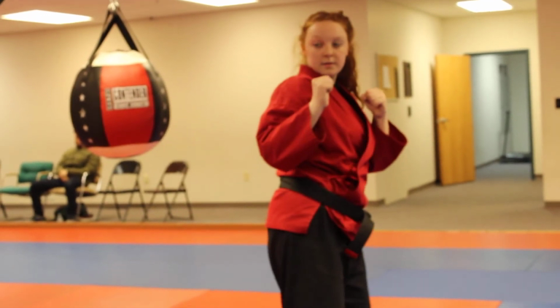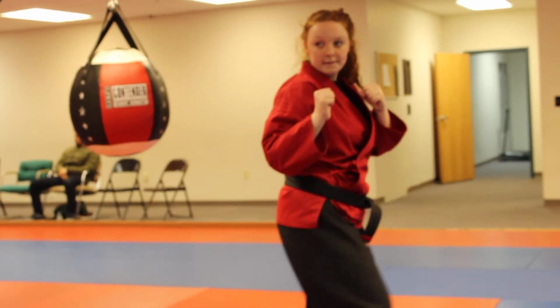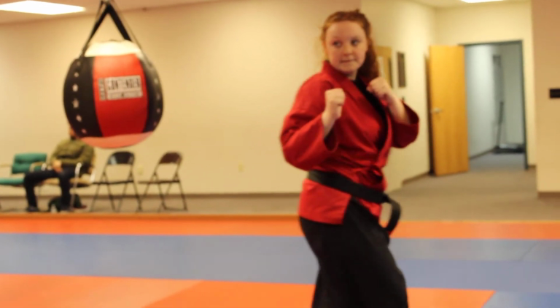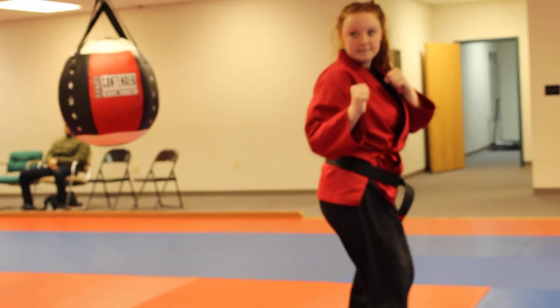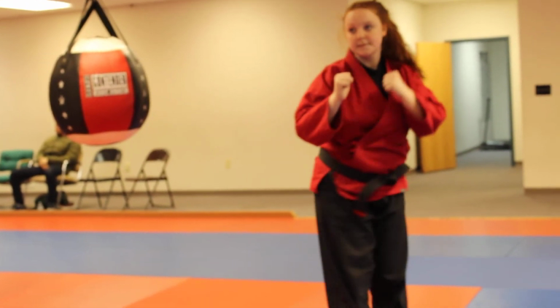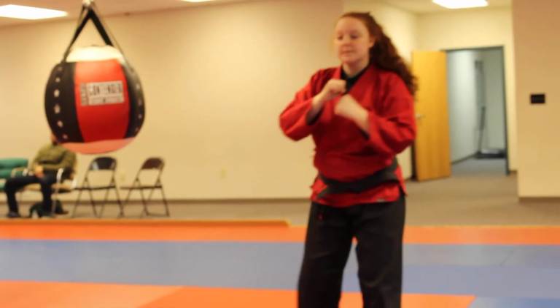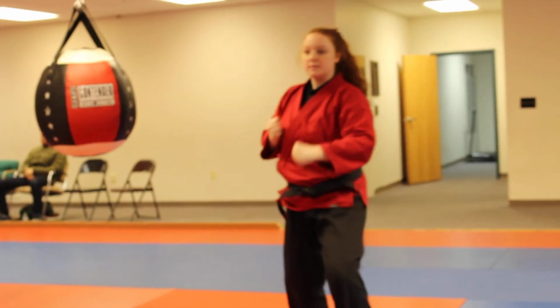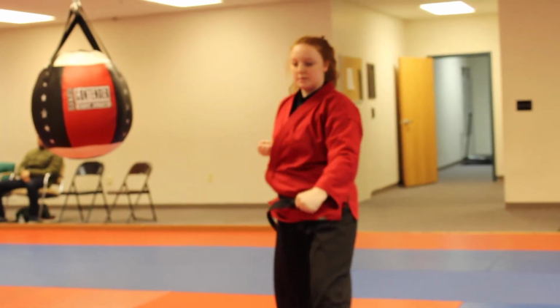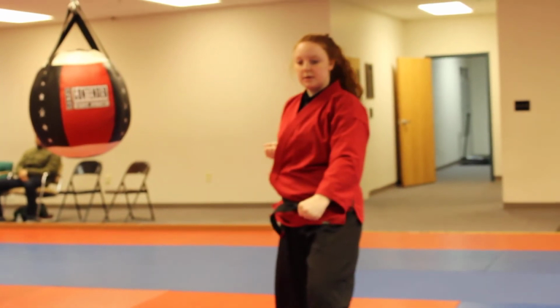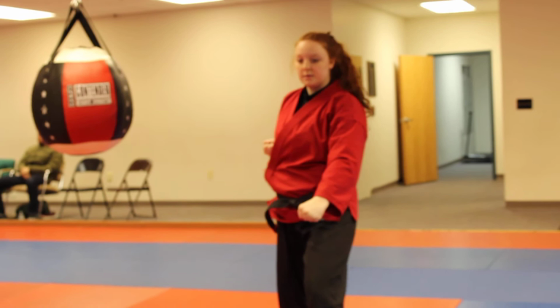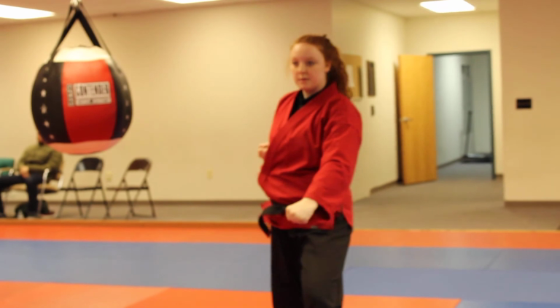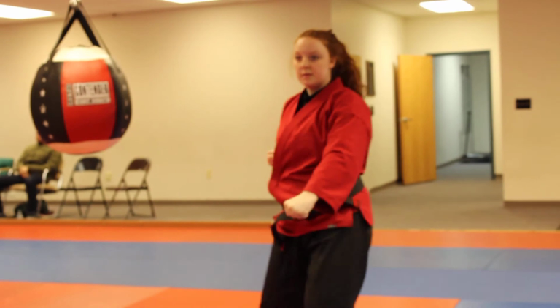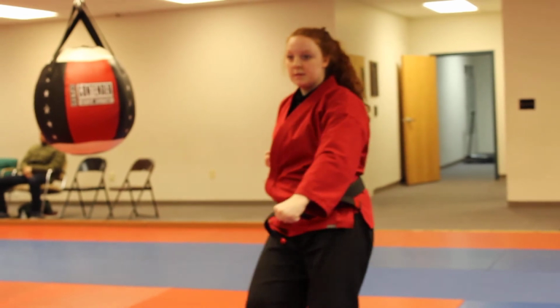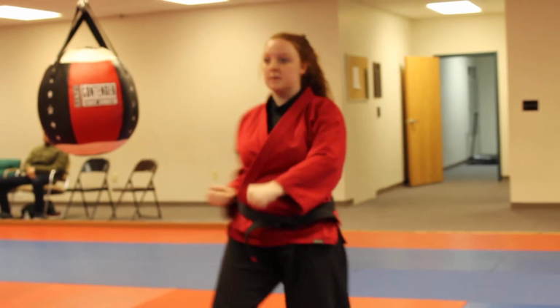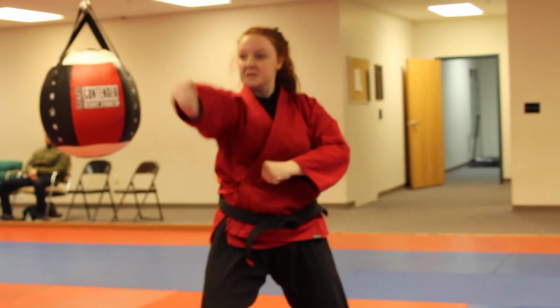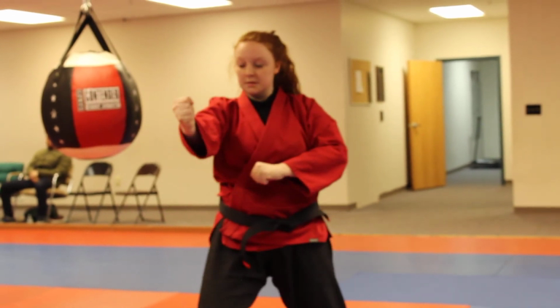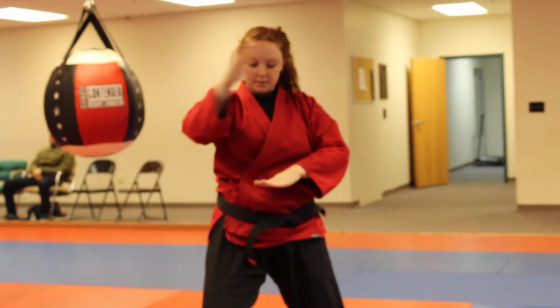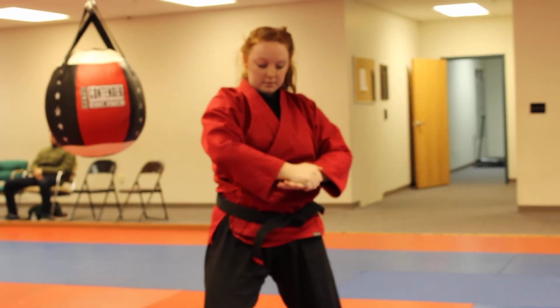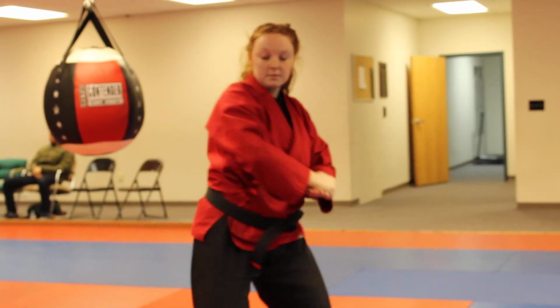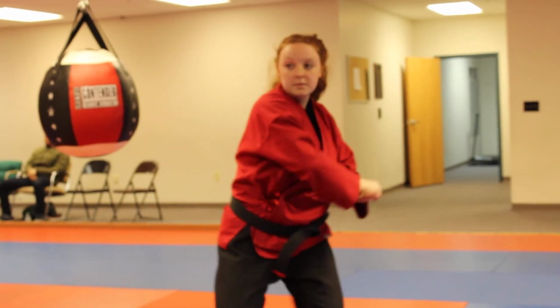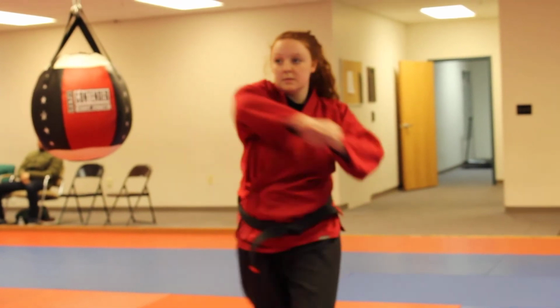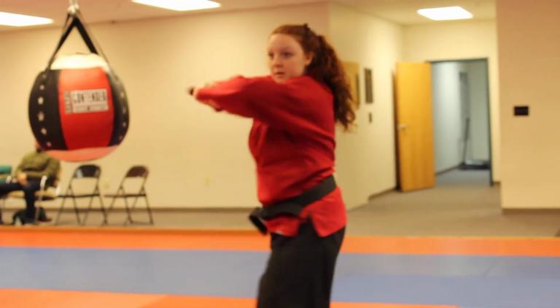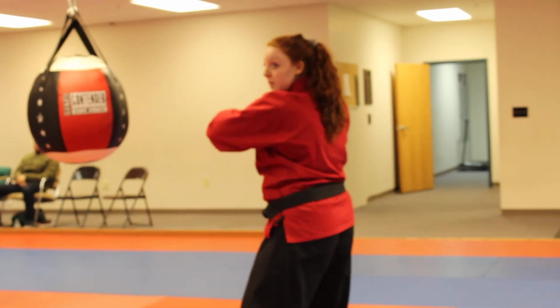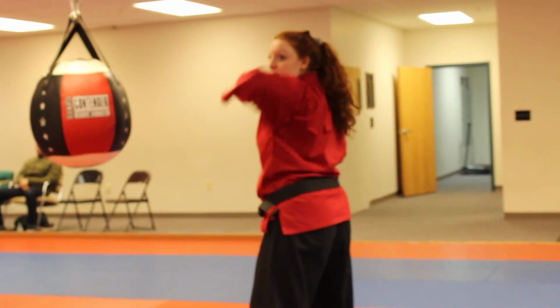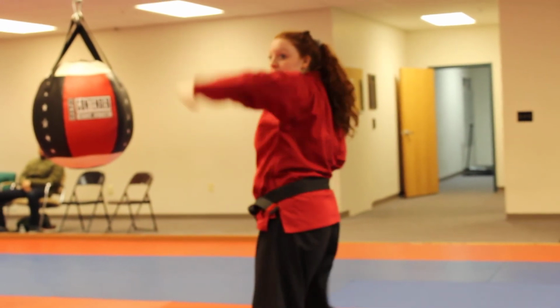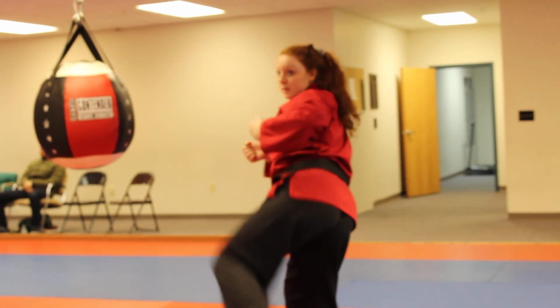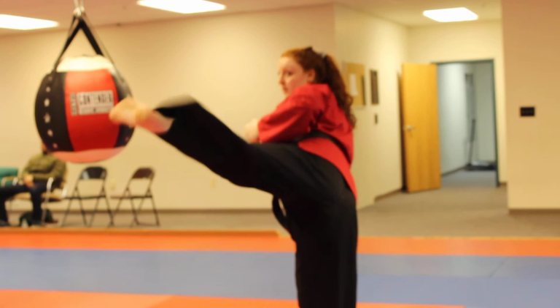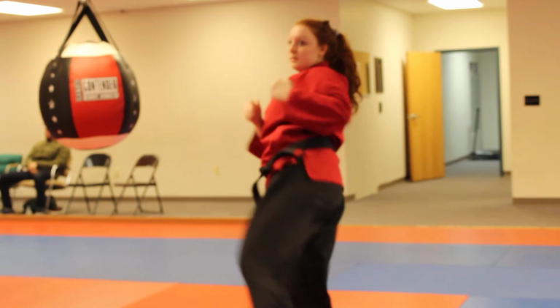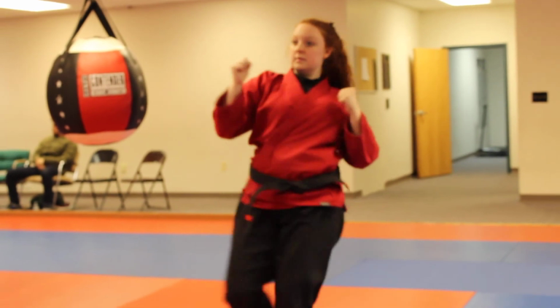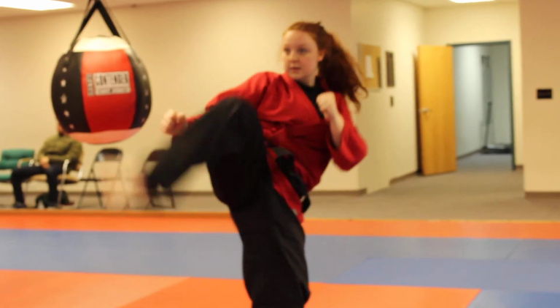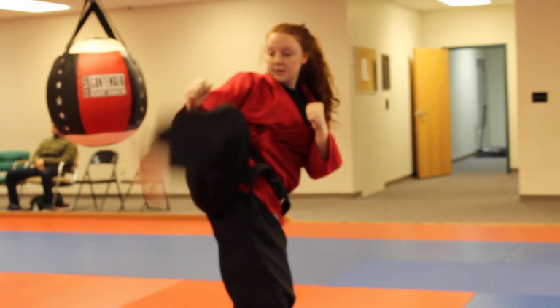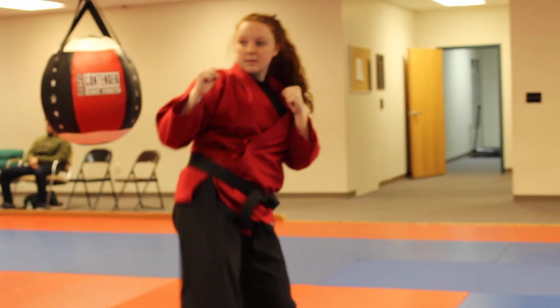And again, one more time. Left single wrist grab — step in, thrust punch, grab your own hand, peel it away, back fist, side kick, roundhouse kick.